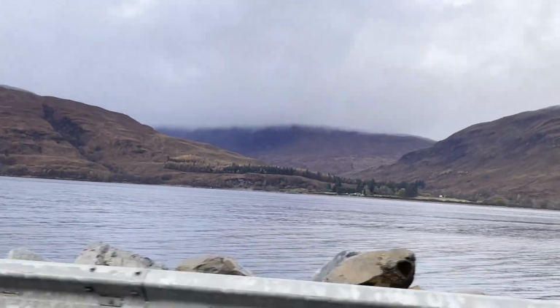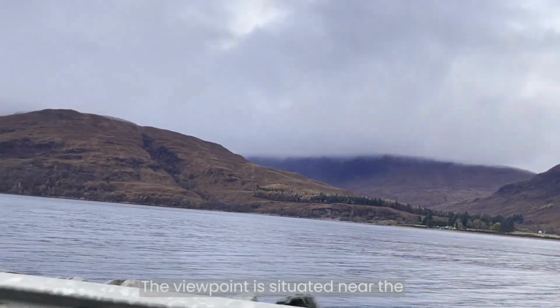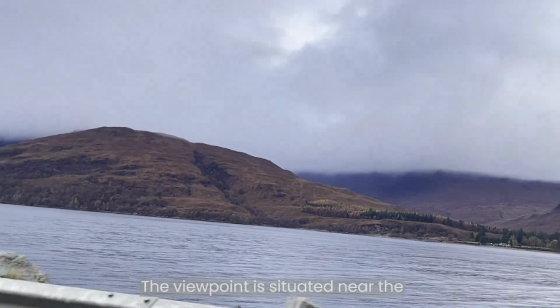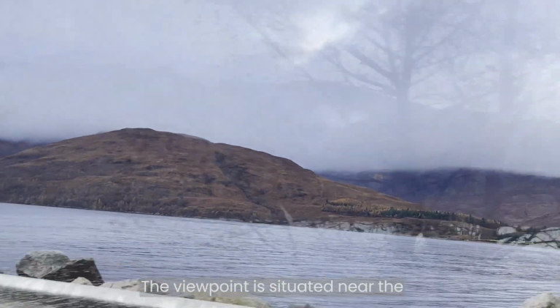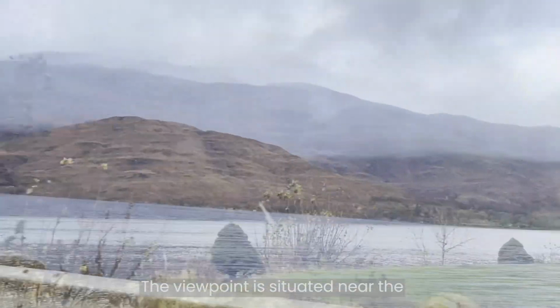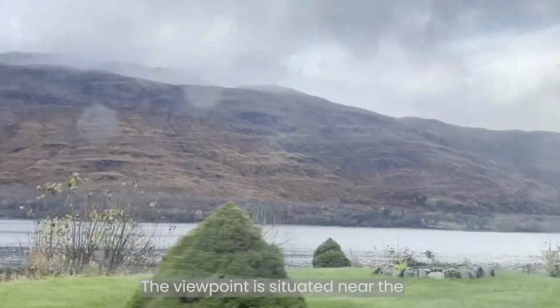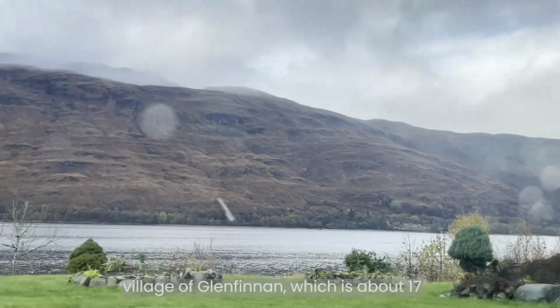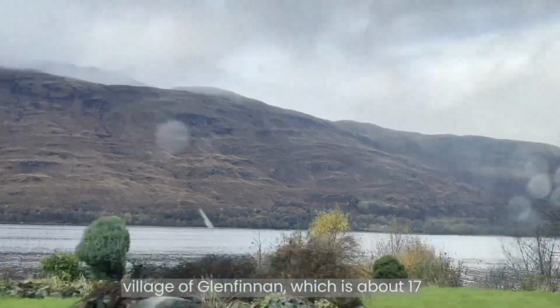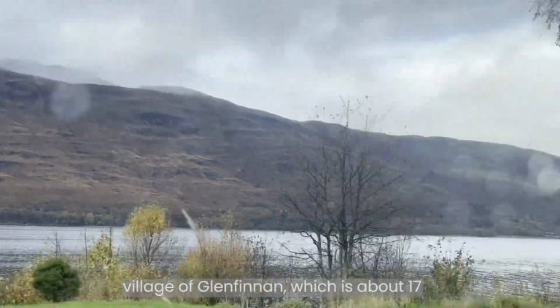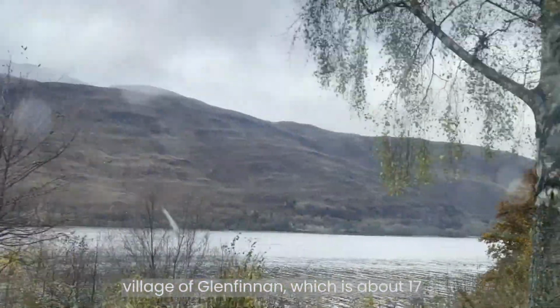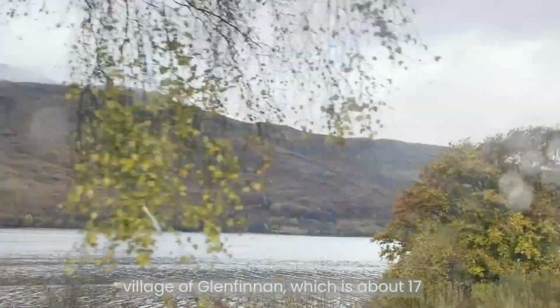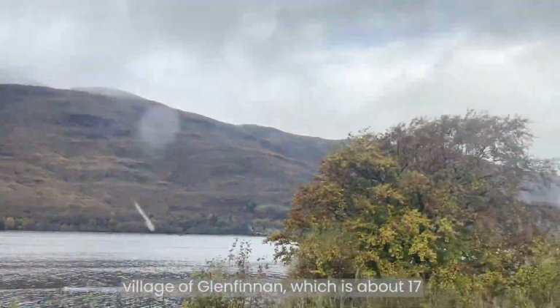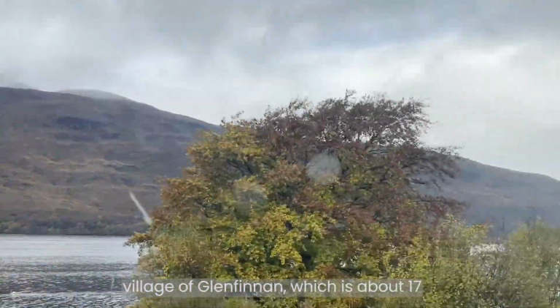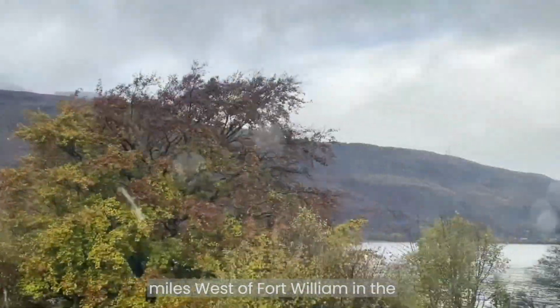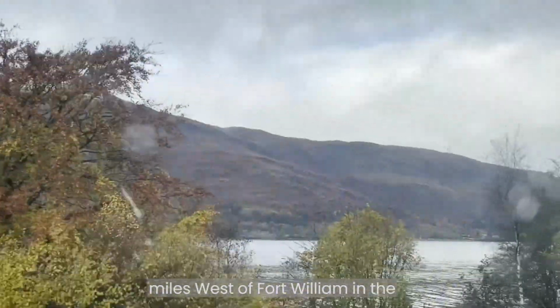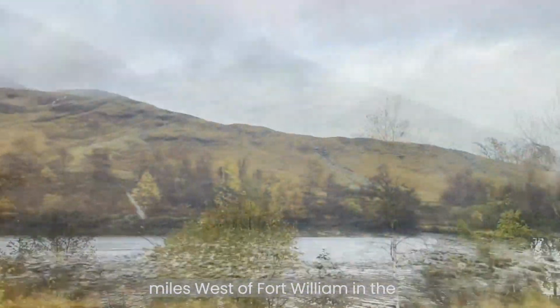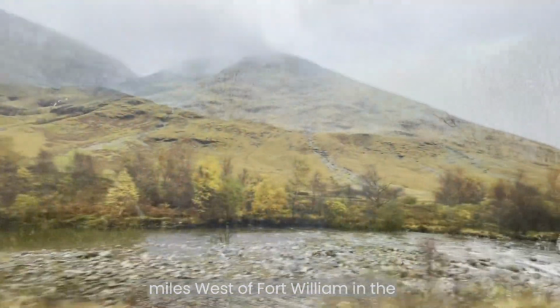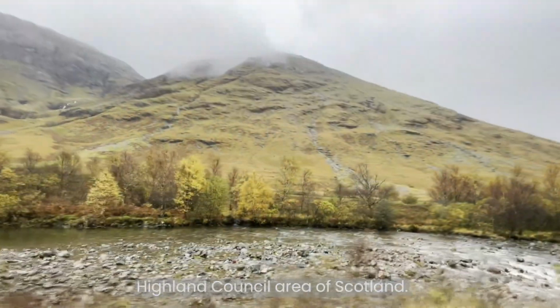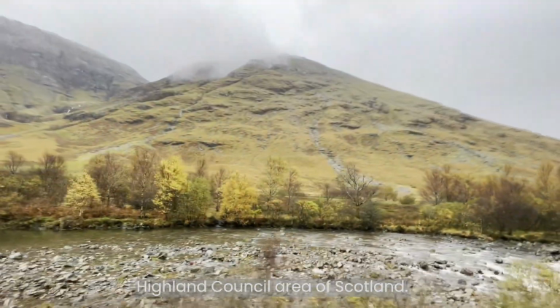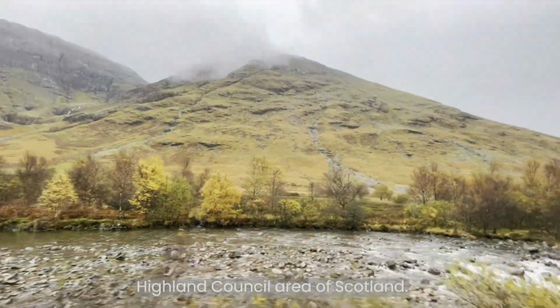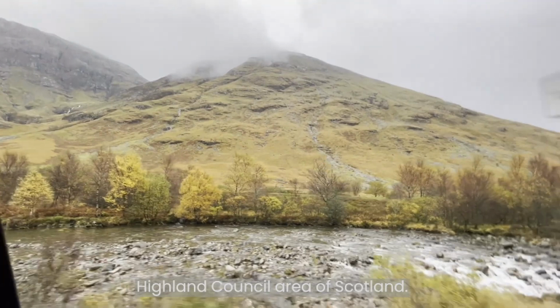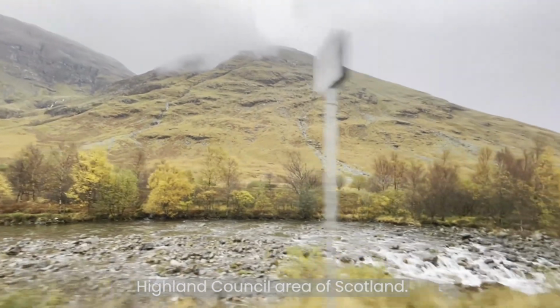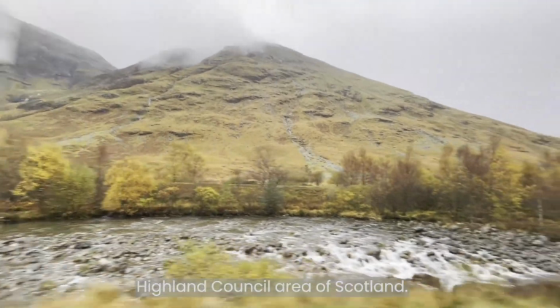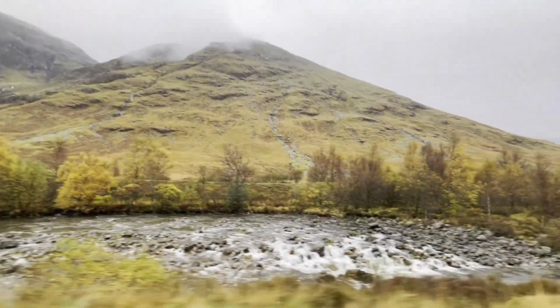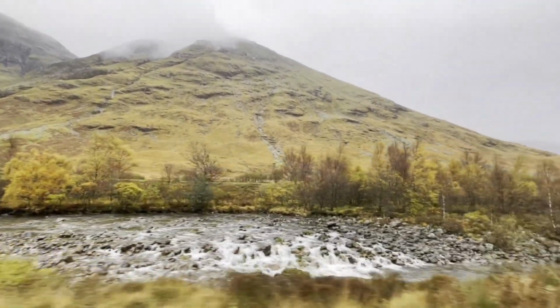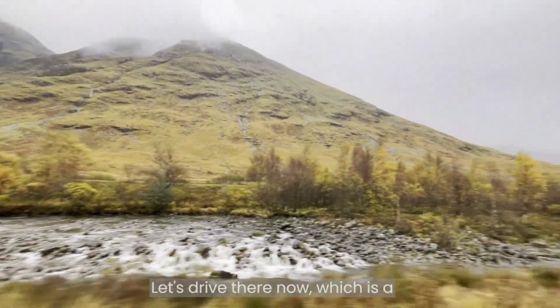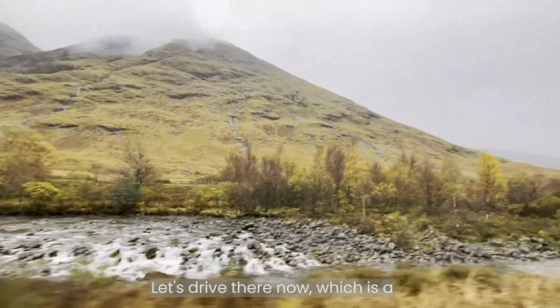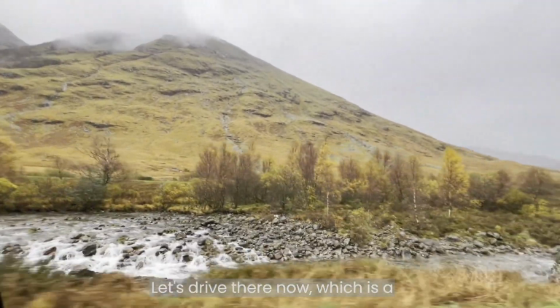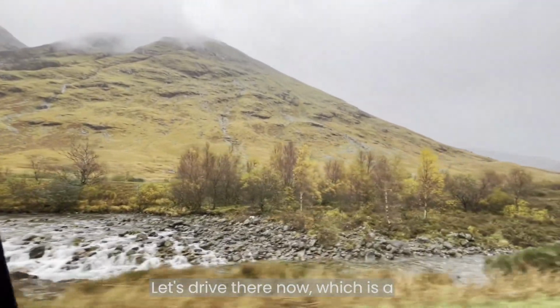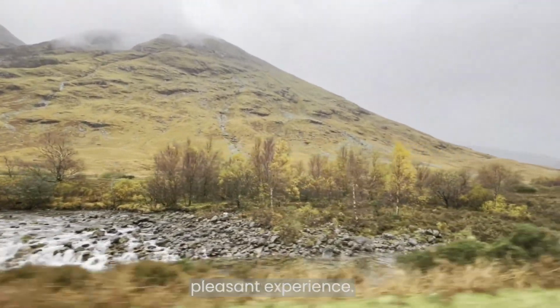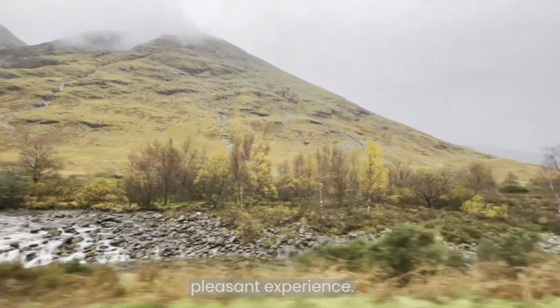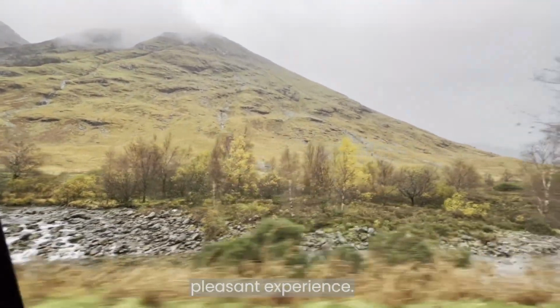The viewpoint is situated near the village of Glenfinnan, which is about 17 miles west of Fort William in the Highland Council area of Scotland. Let's drive there now, which is a pleasant experience.